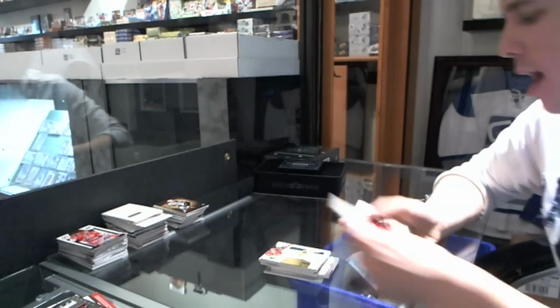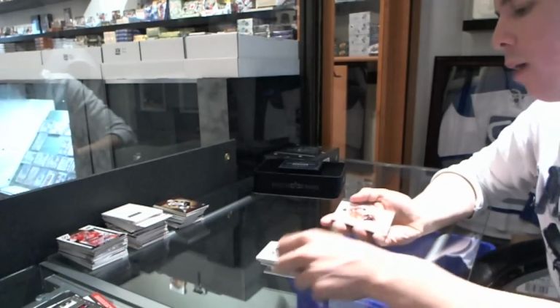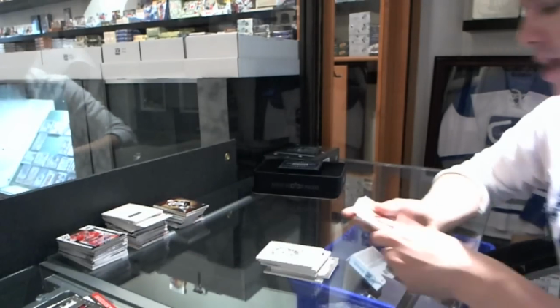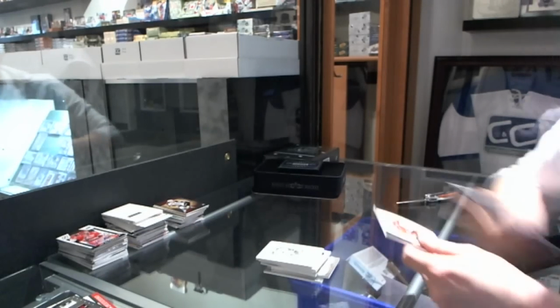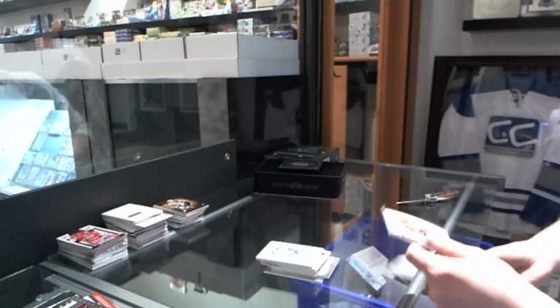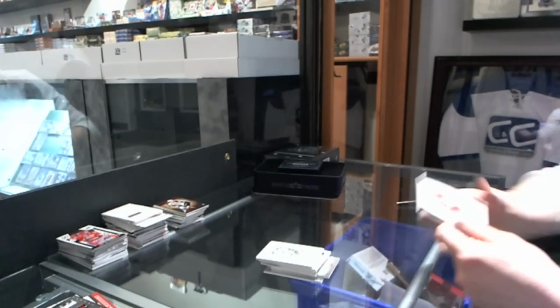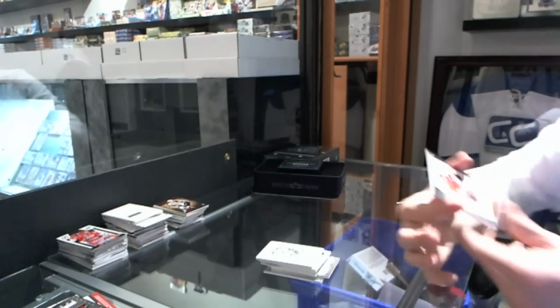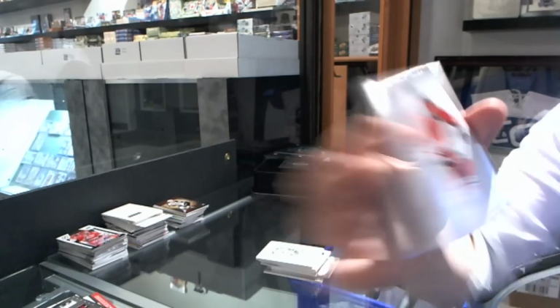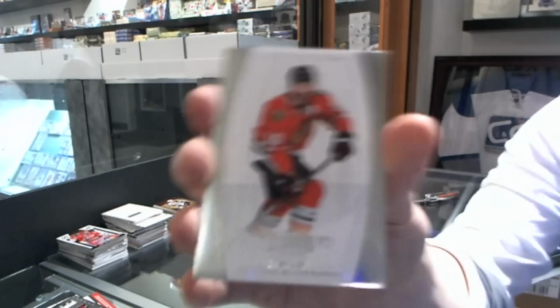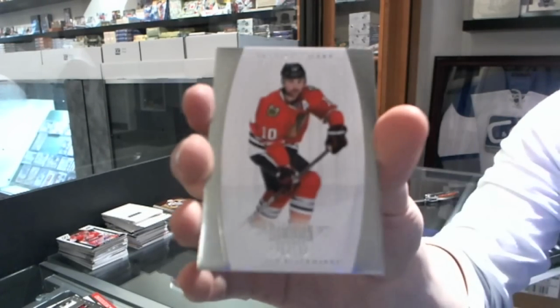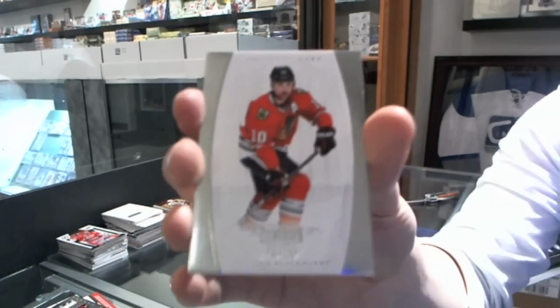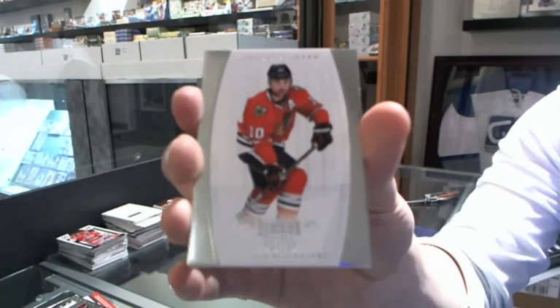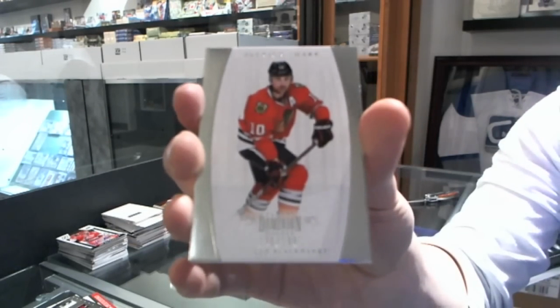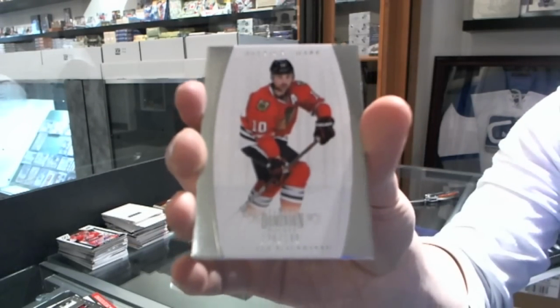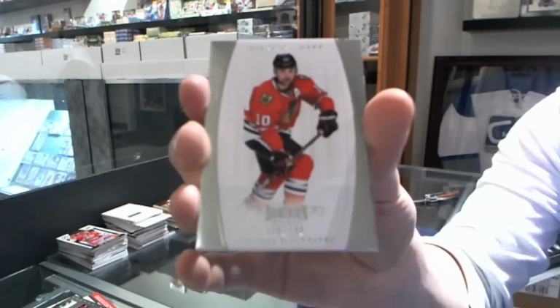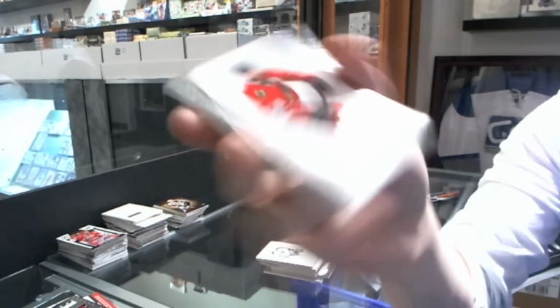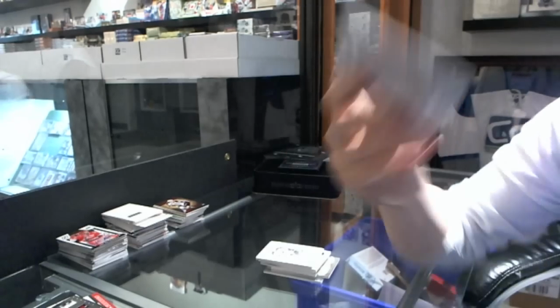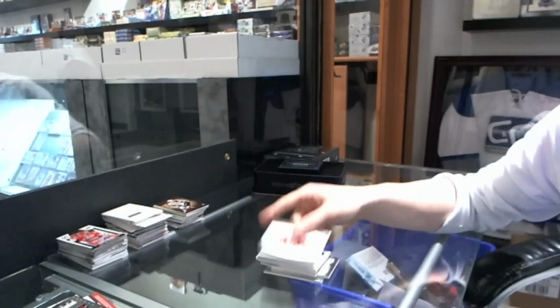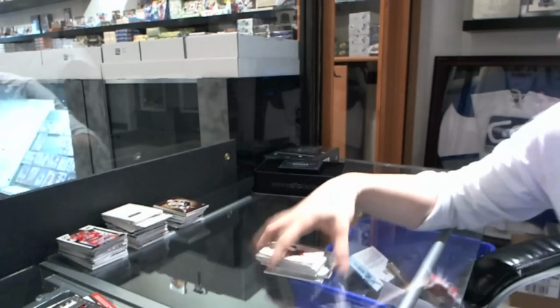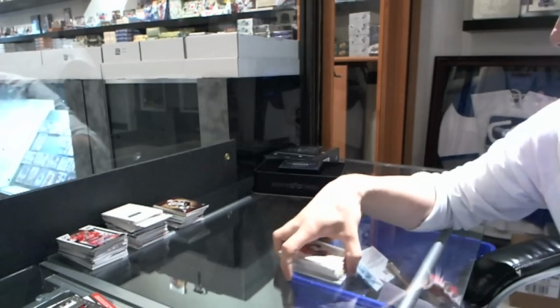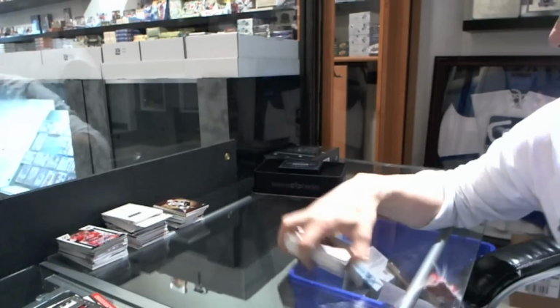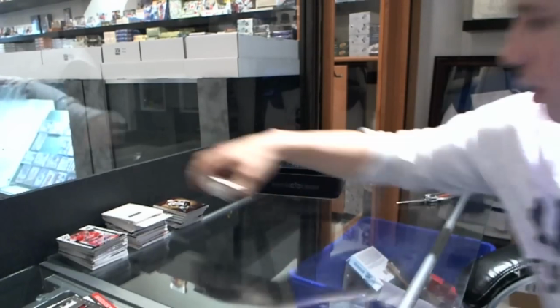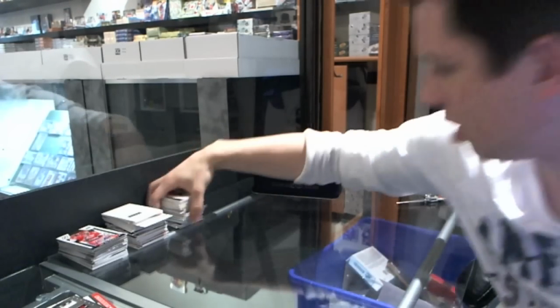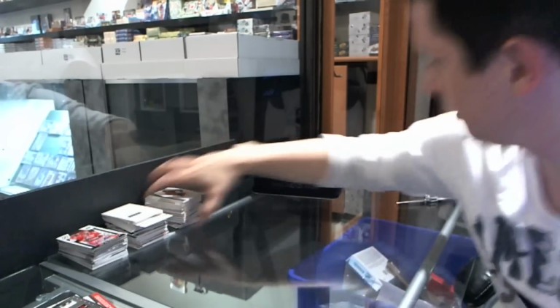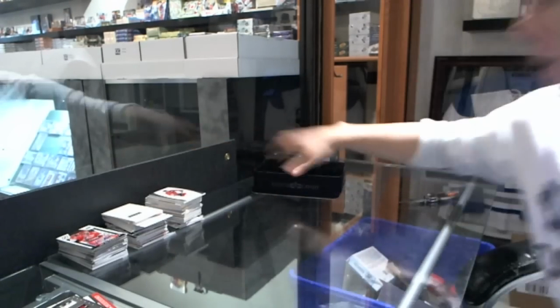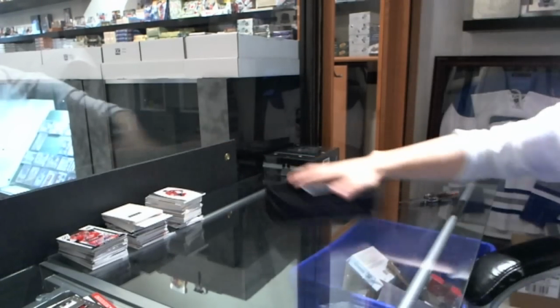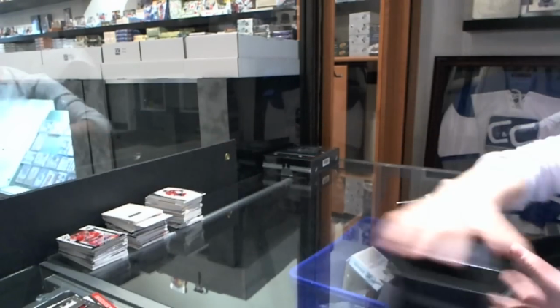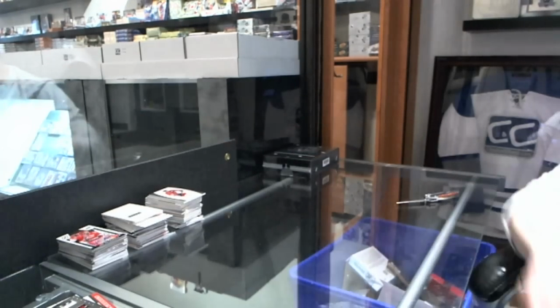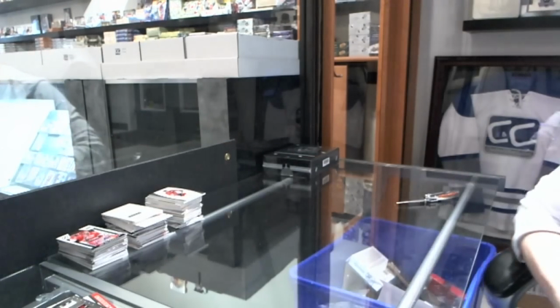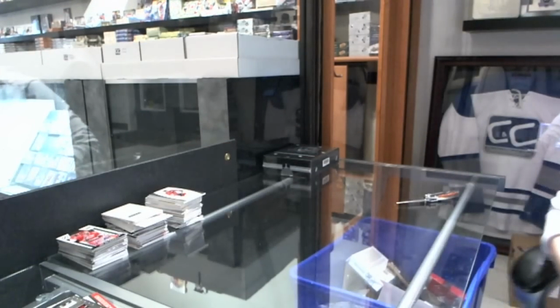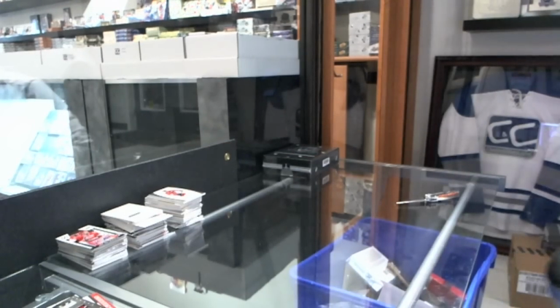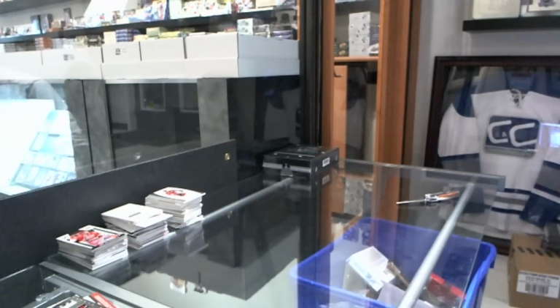And we finish with a base card, number 199, for the Chicago Blackhawks — Patrick Sharp. Alright, coming up next — the Cup.